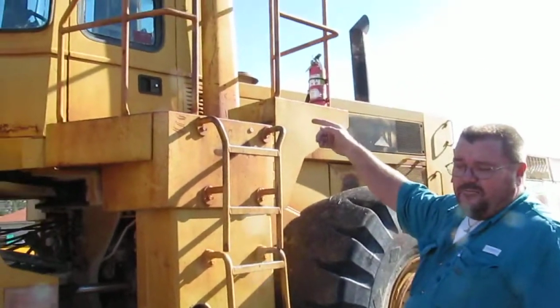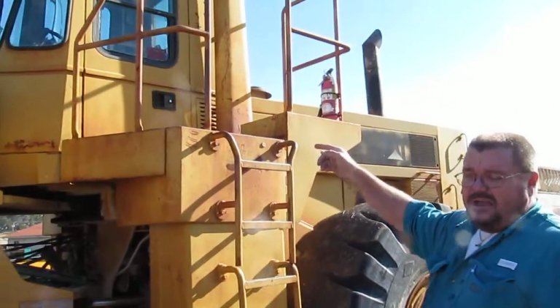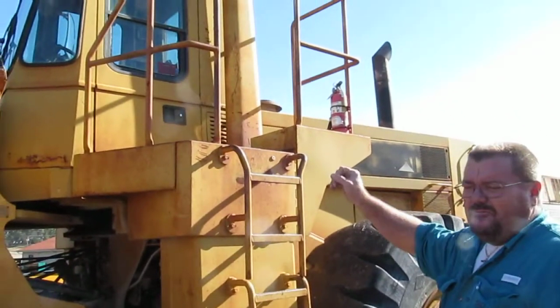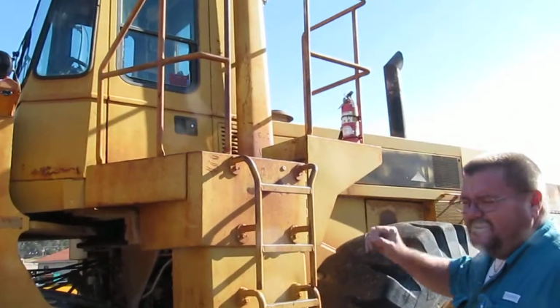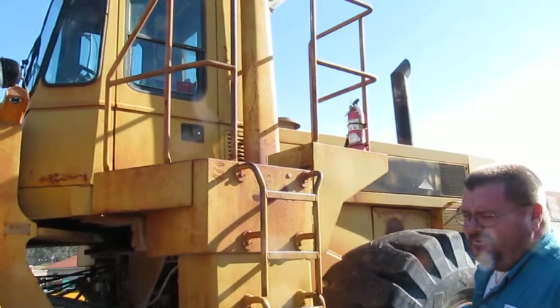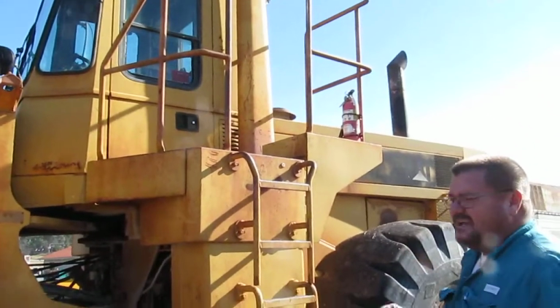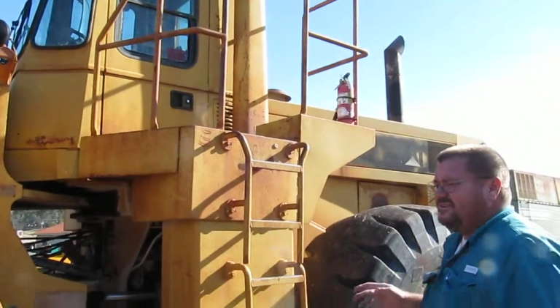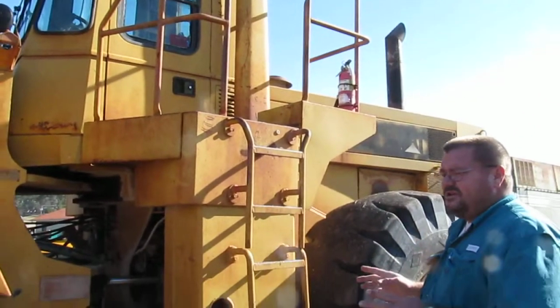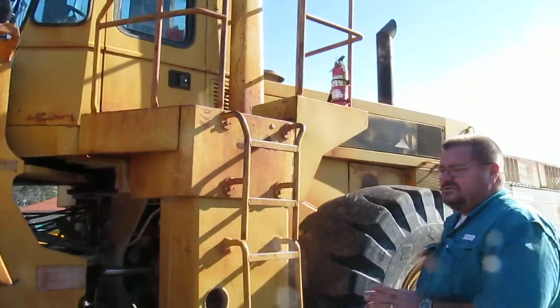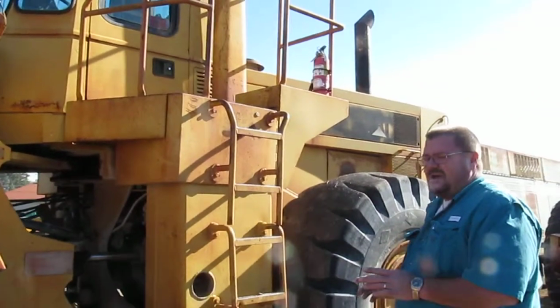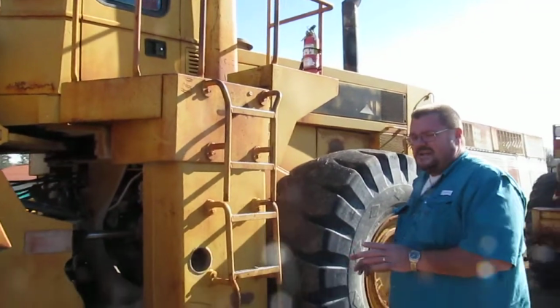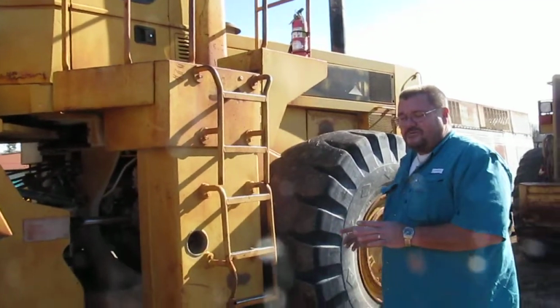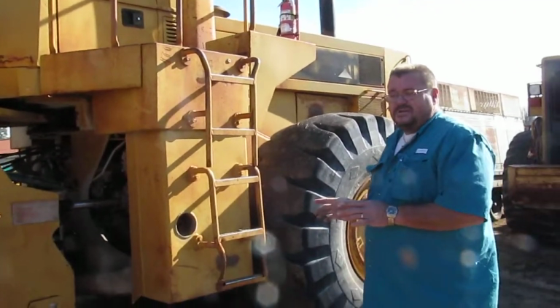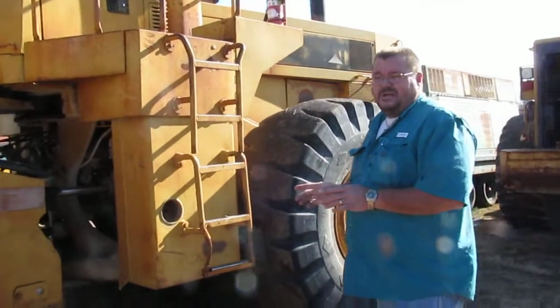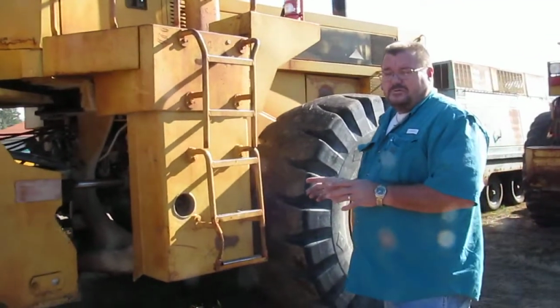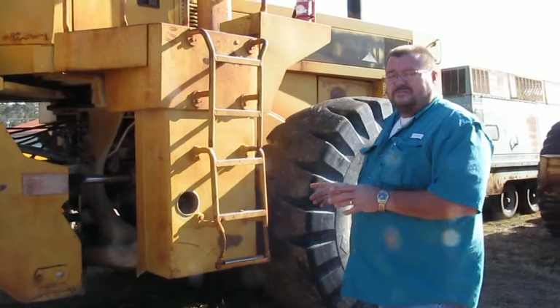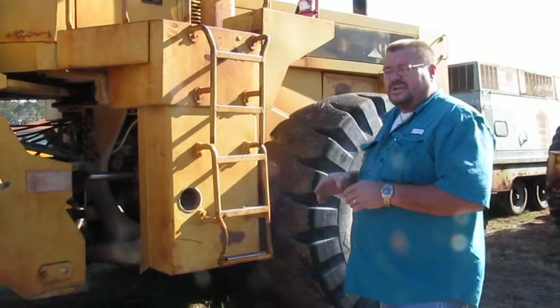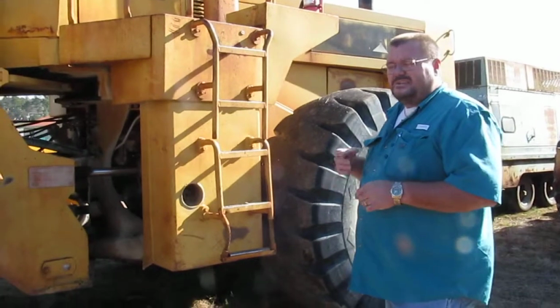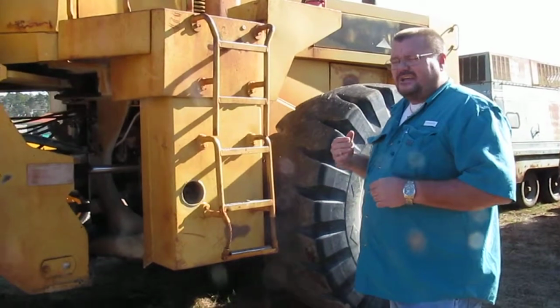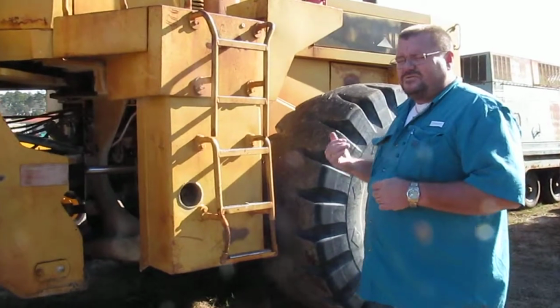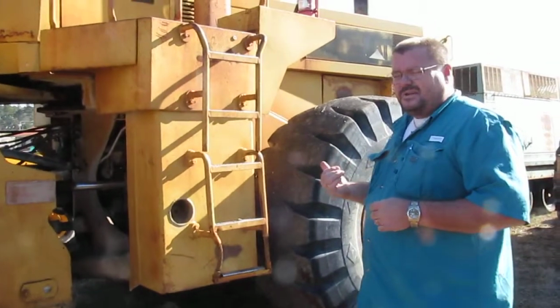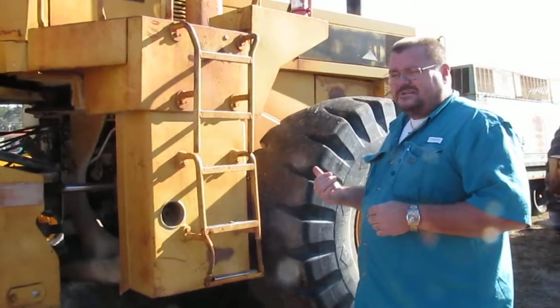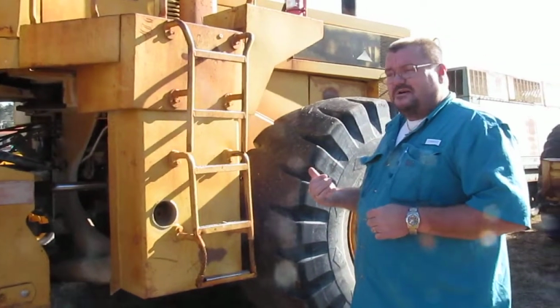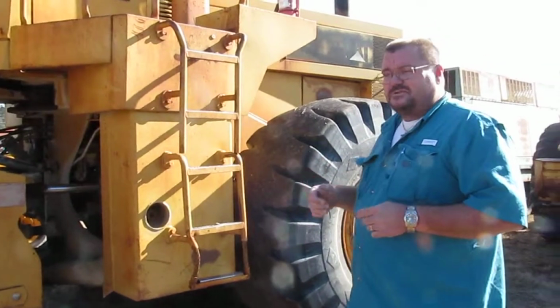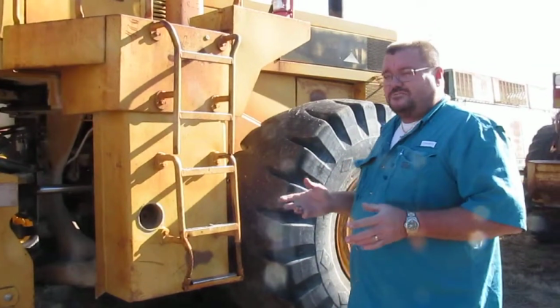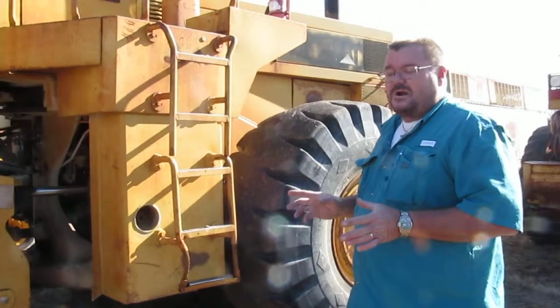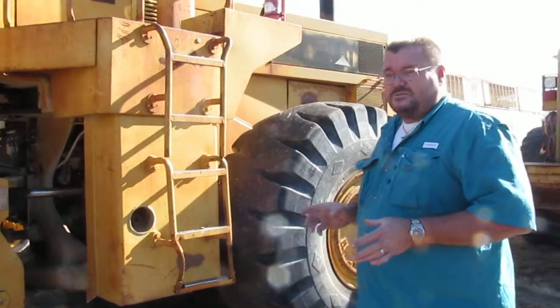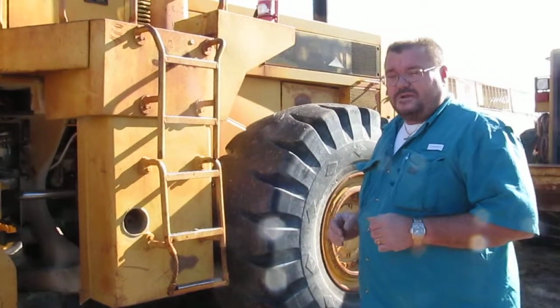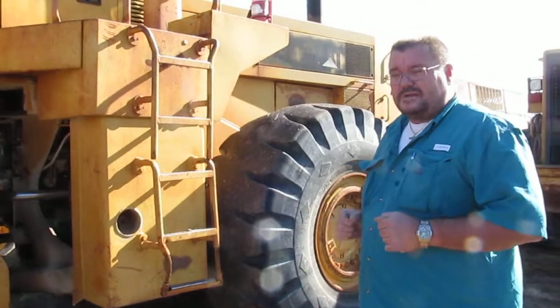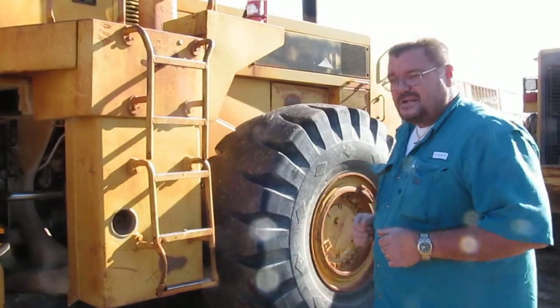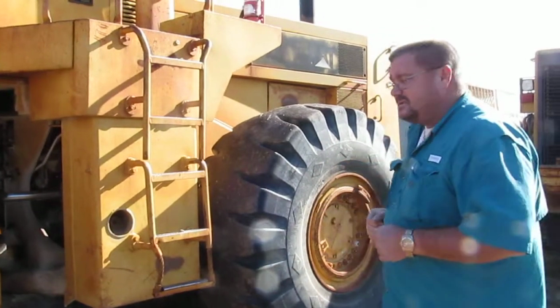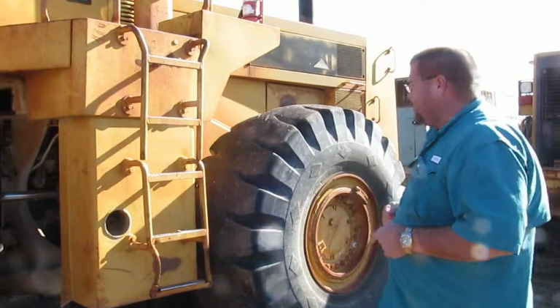On the hour meter, it shows 2,000 hours. It was roughly changed at 20,000 hours, so it's approximately 22,000 hours on the machine.